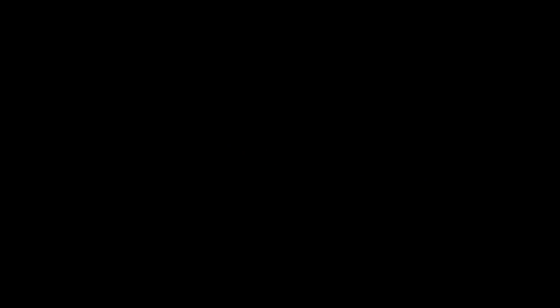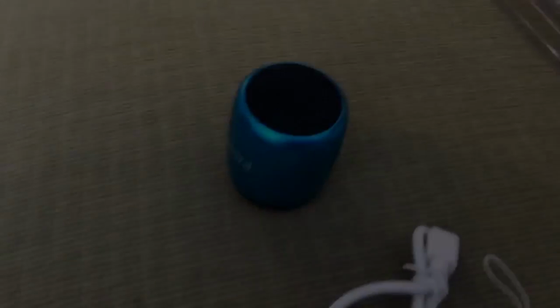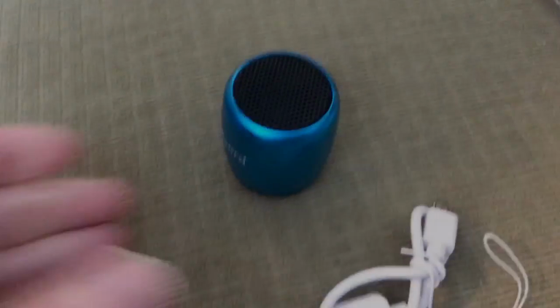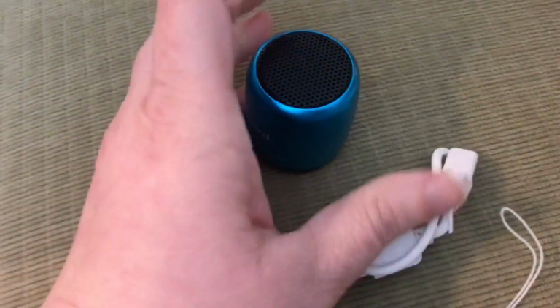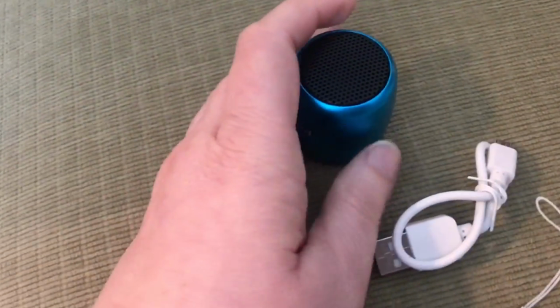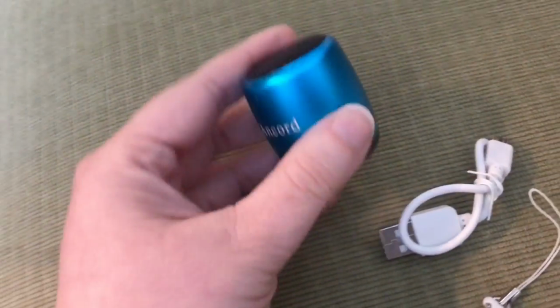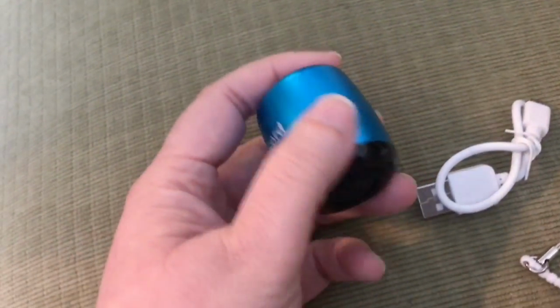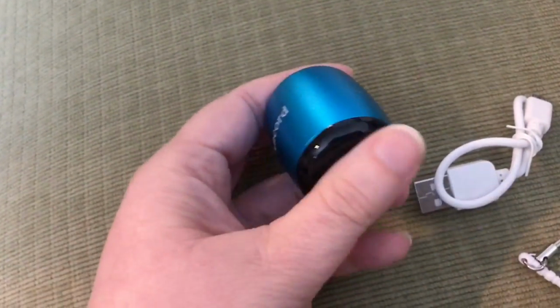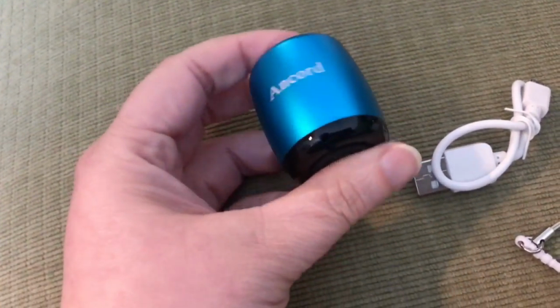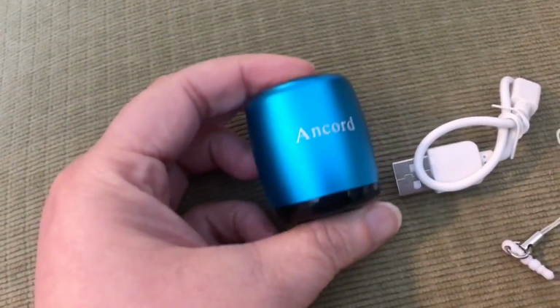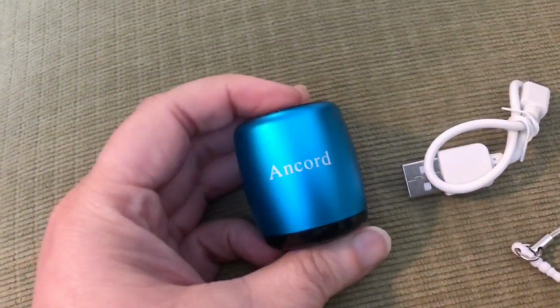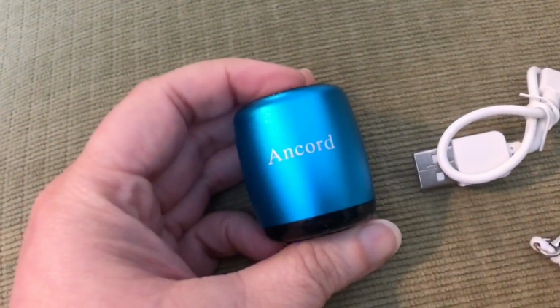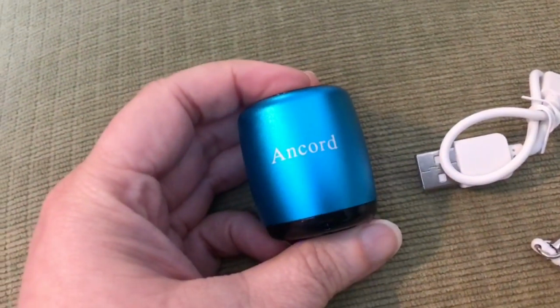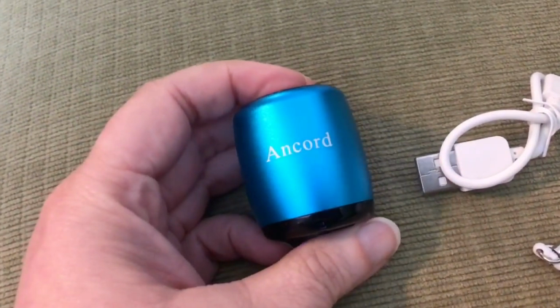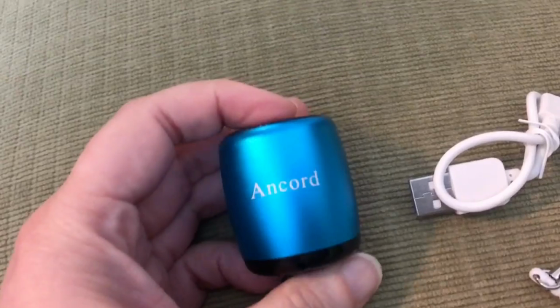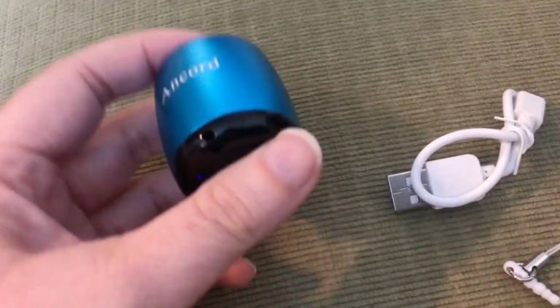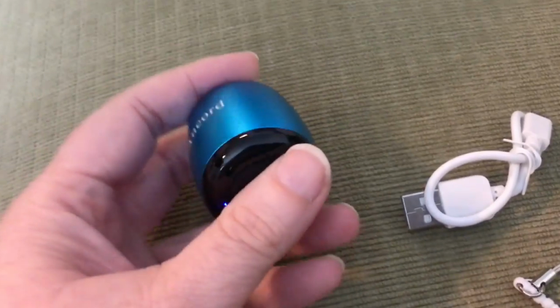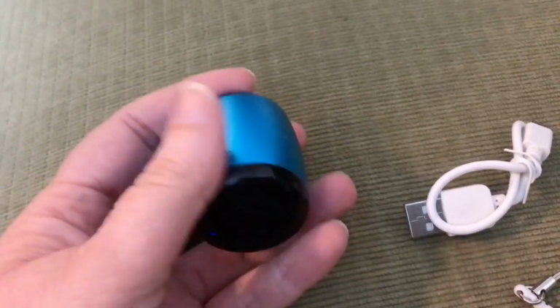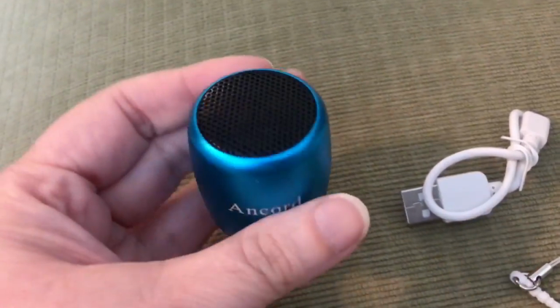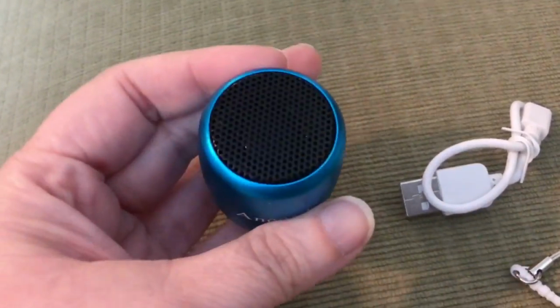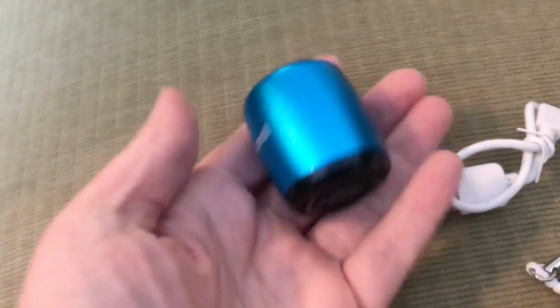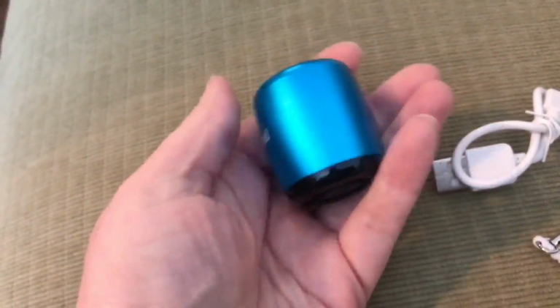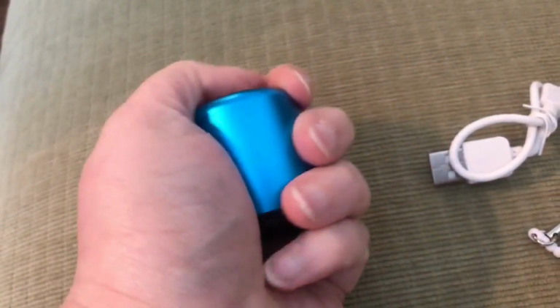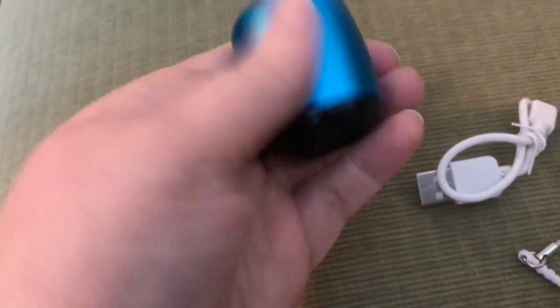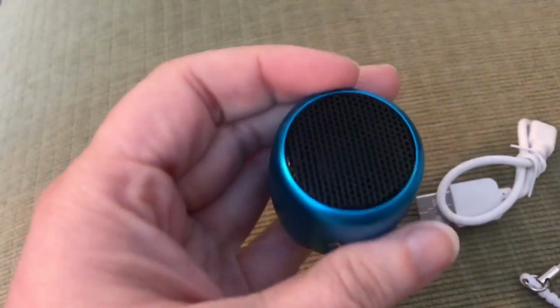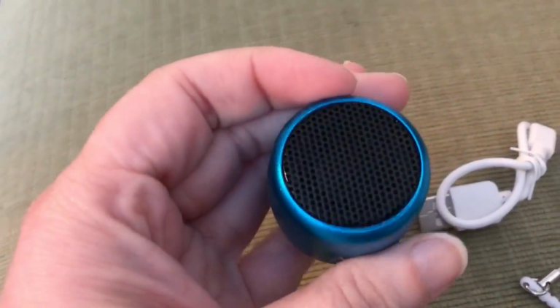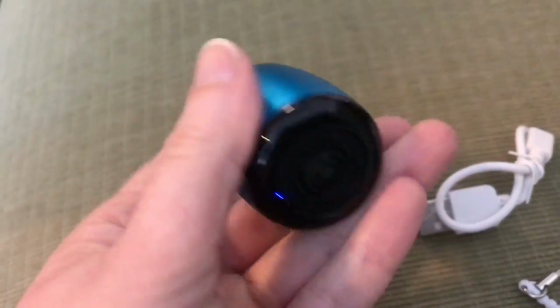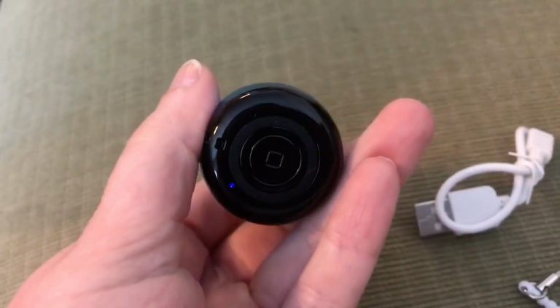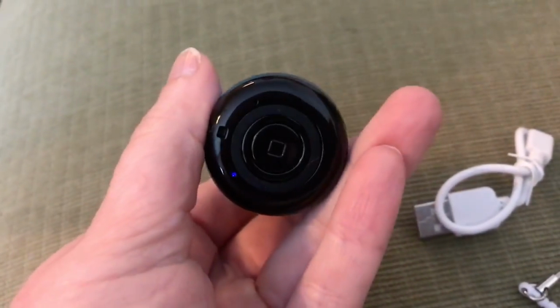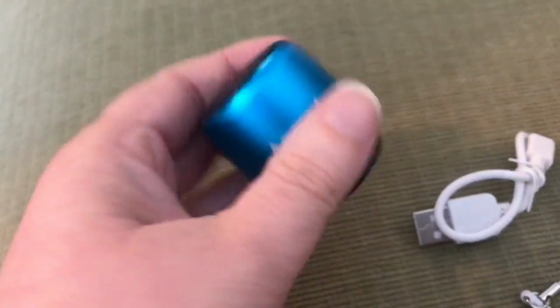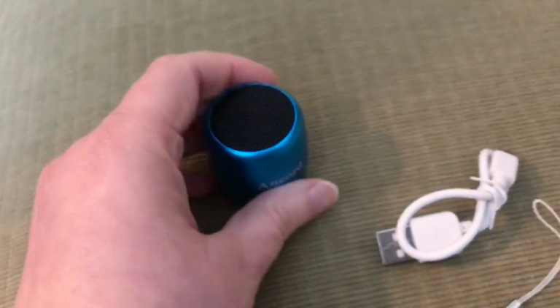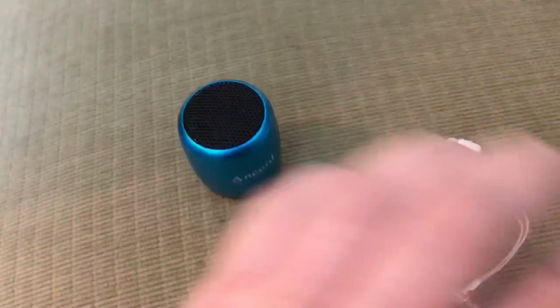I want to show you the tiniest speaker — well, in the world, but probably not — but it is so tiny, it's so cute, and I'm going to be playing some music for you in a minute.